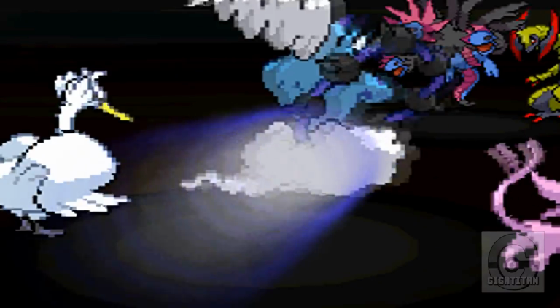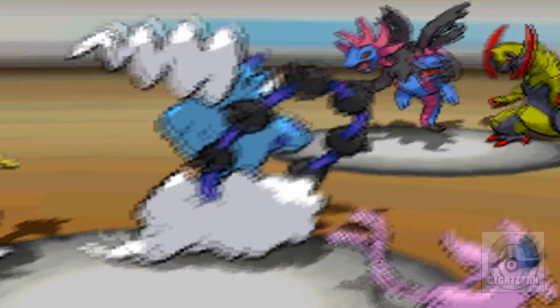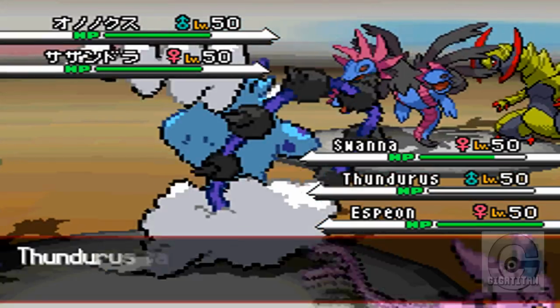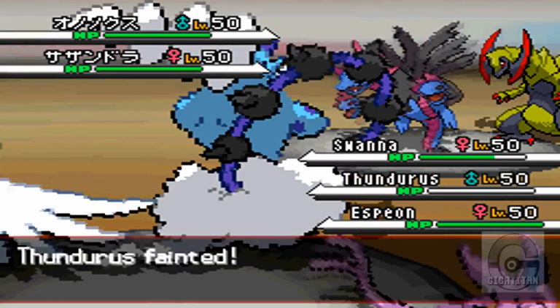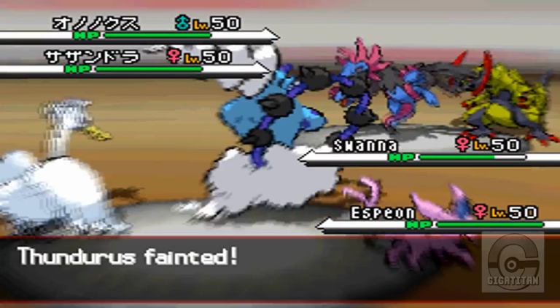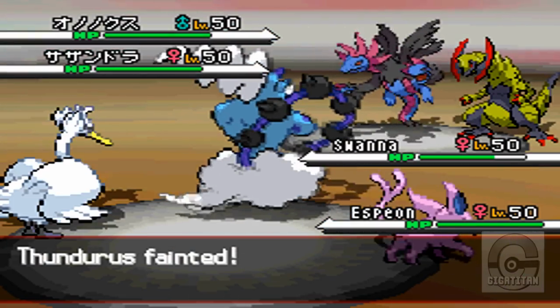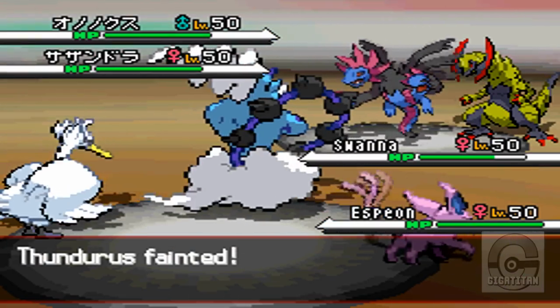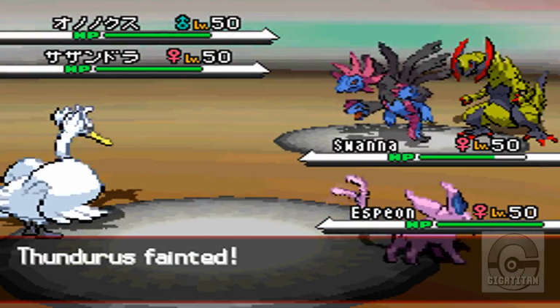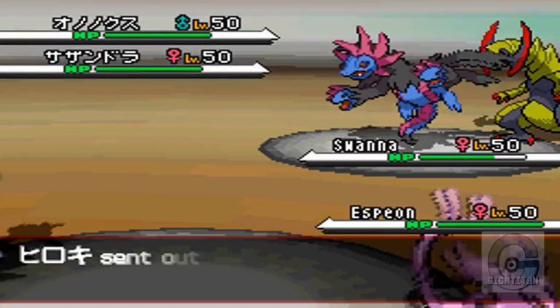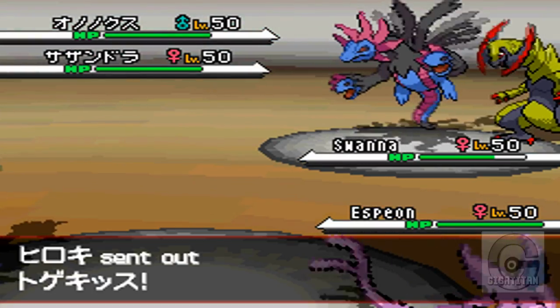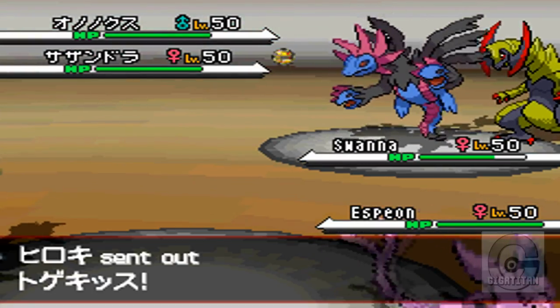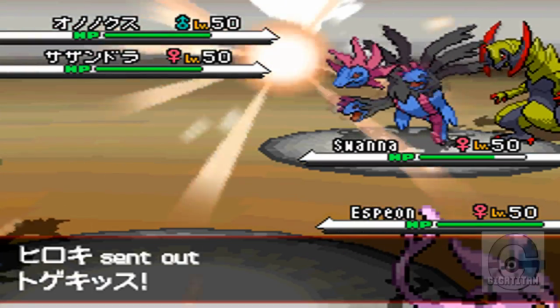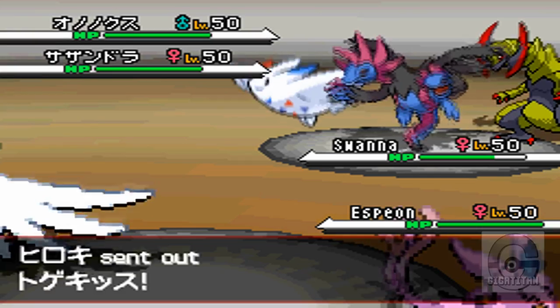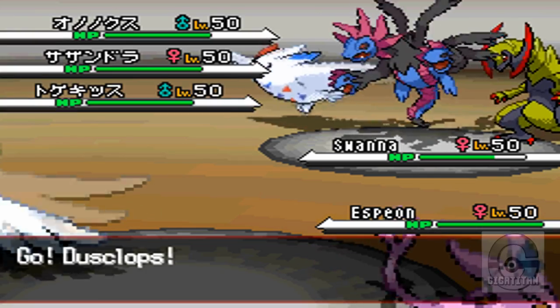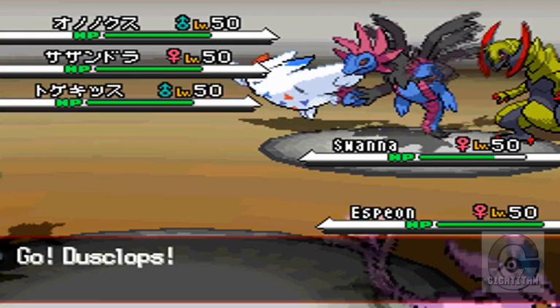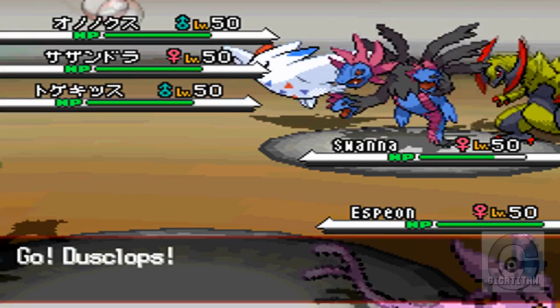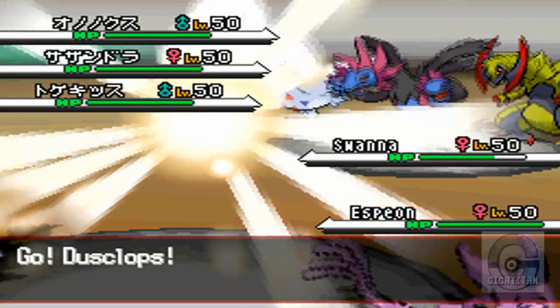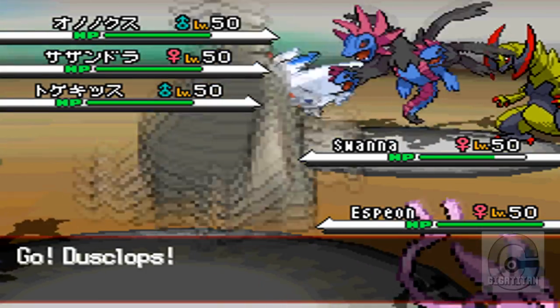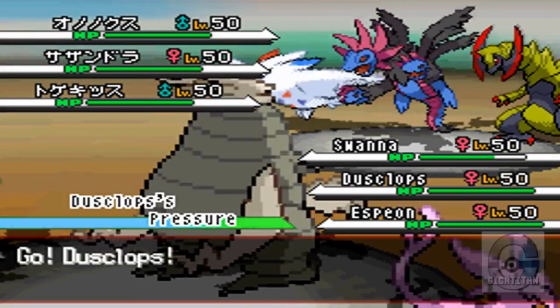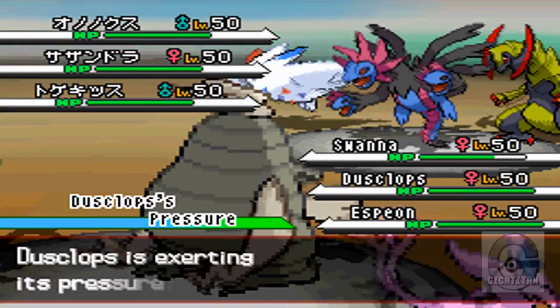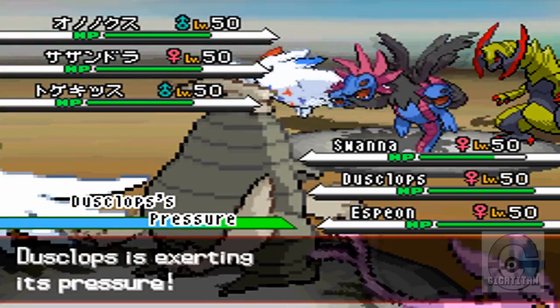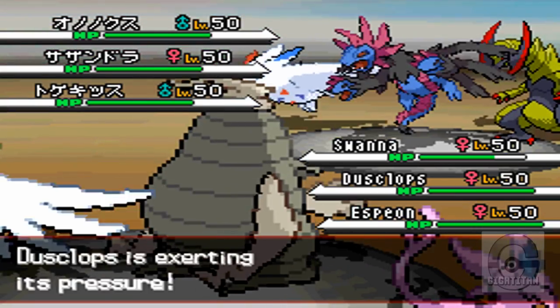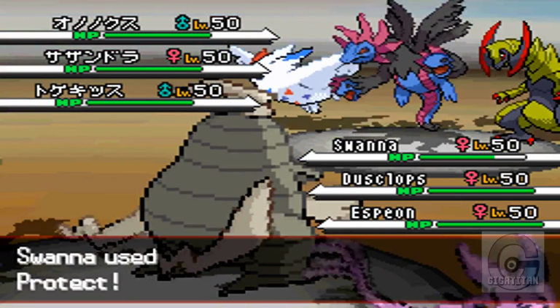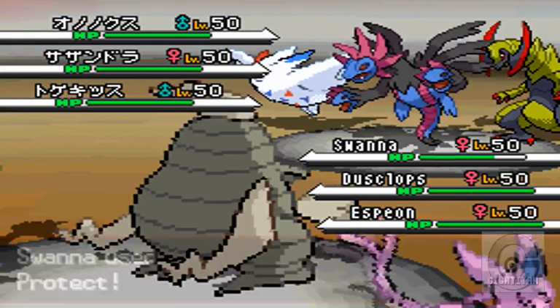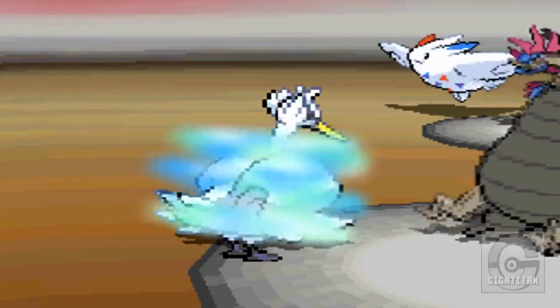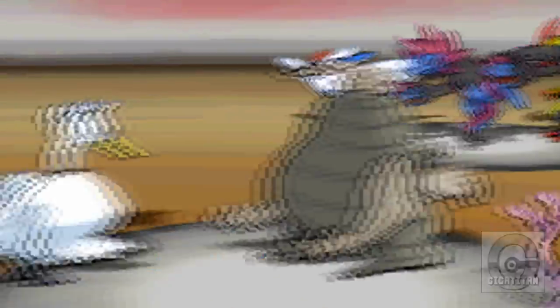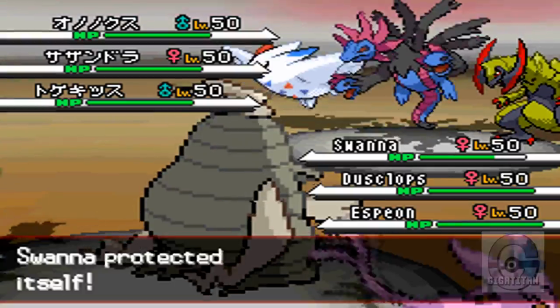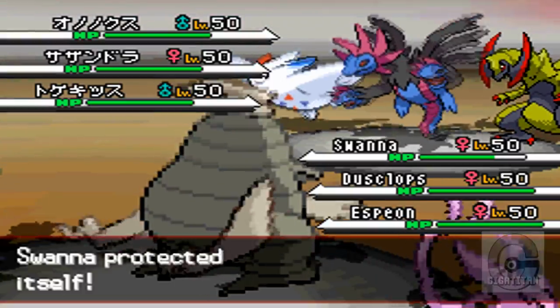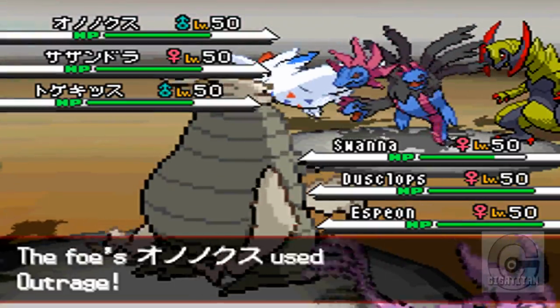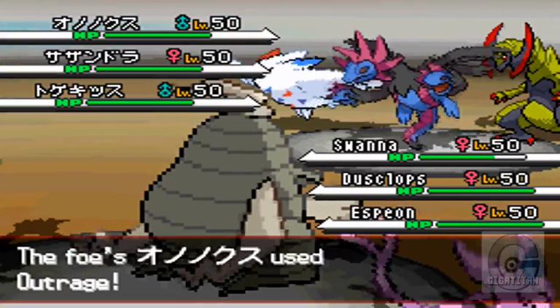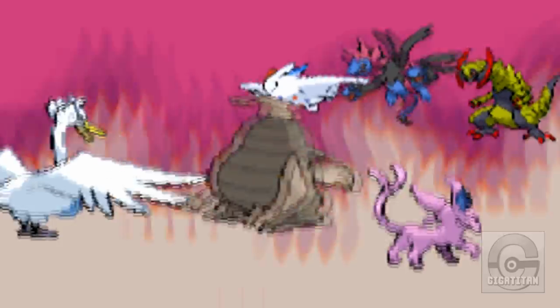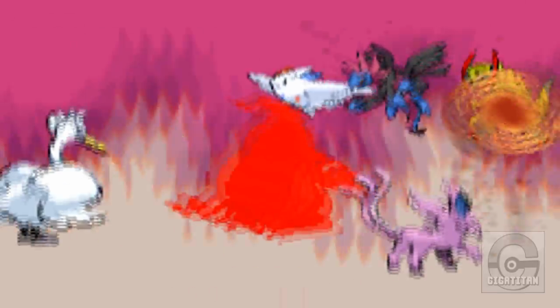Haxorus proved to be a pretty good opponent in this battle. He takes out my Thundurus right off the bat. I send out Togekiss, and then I bring out my Dusclops, who has Eviolite. His defenses are just off the charts — I love him. He's a great Pokemon.